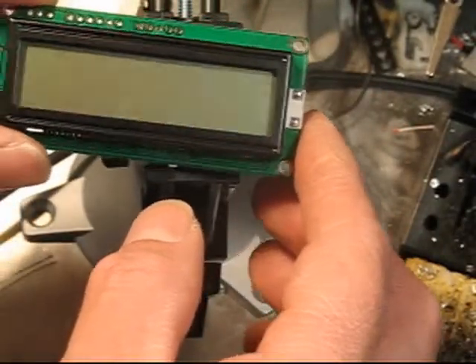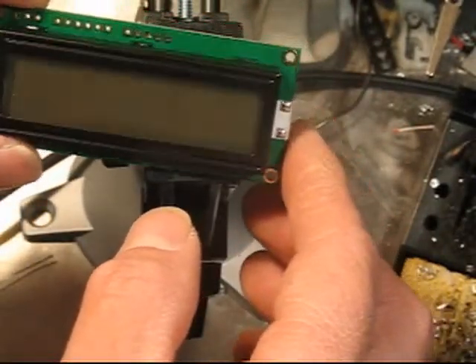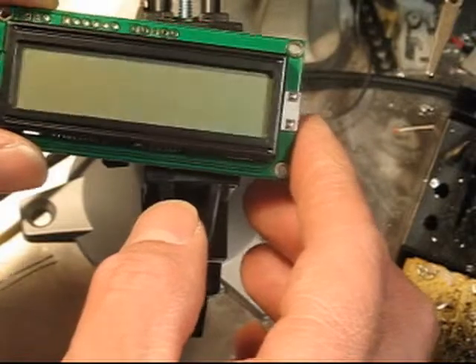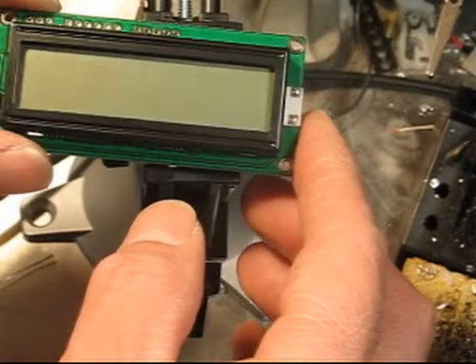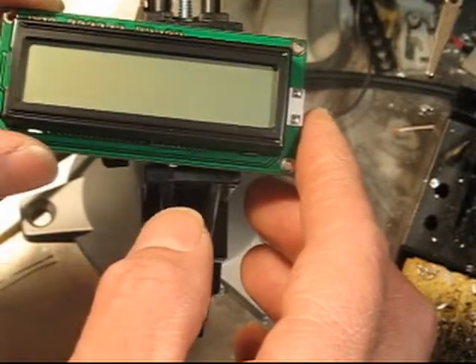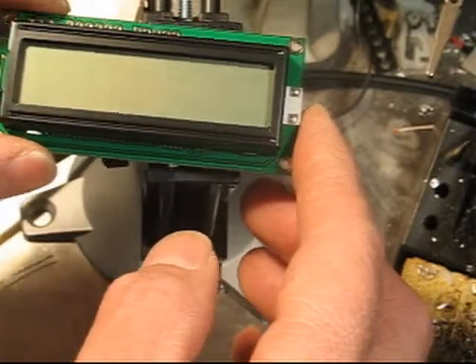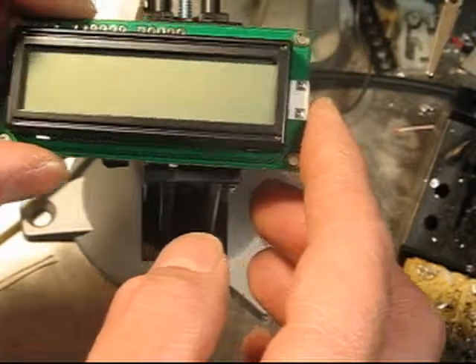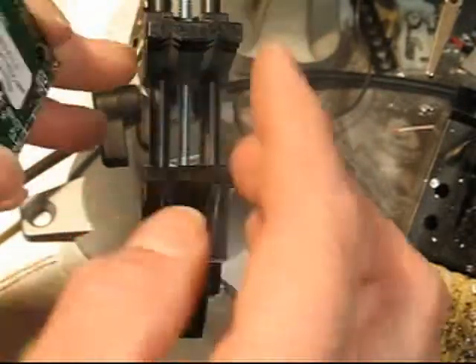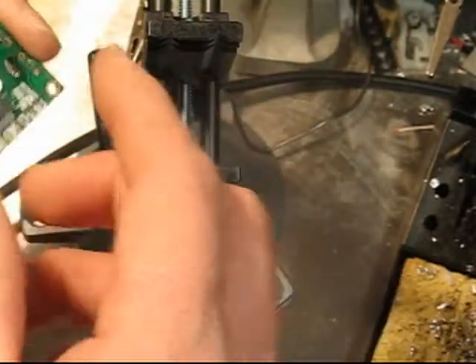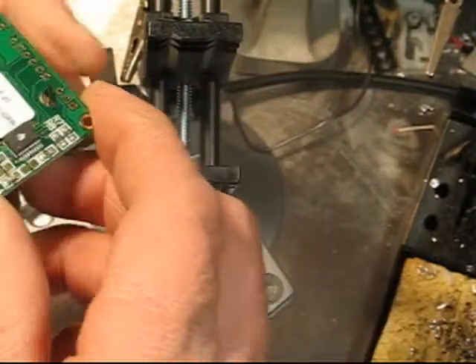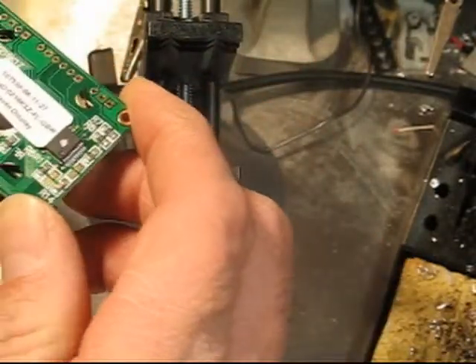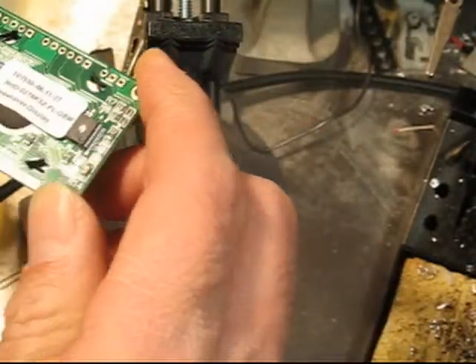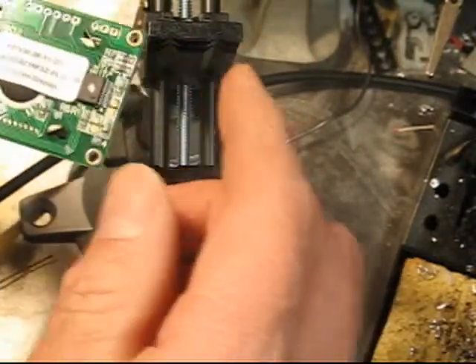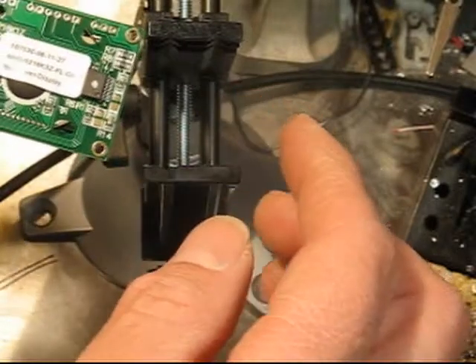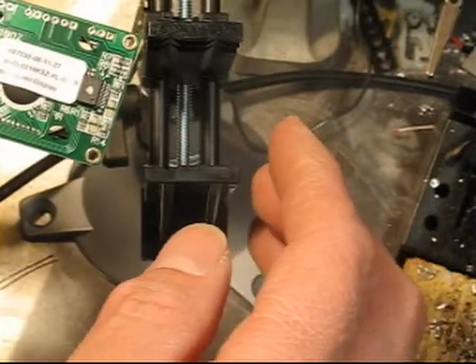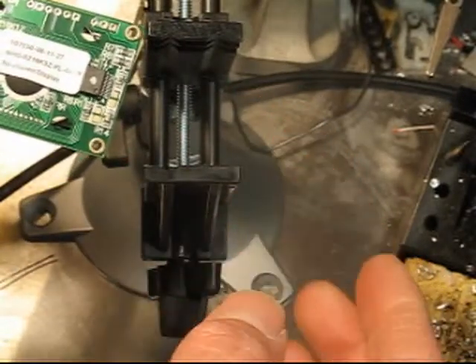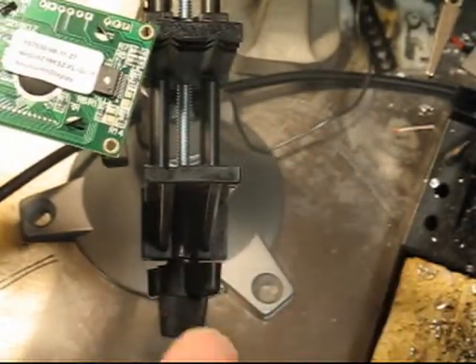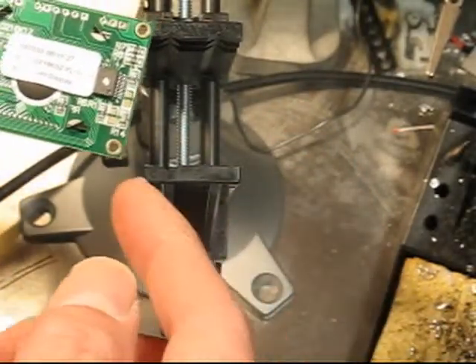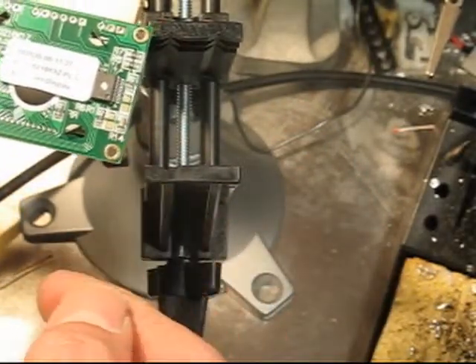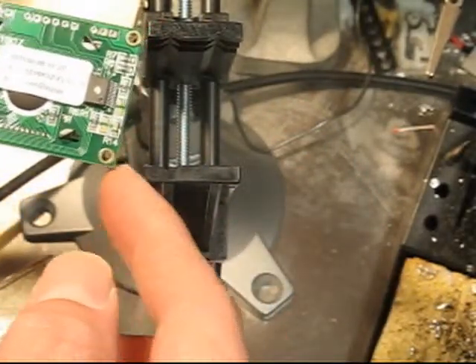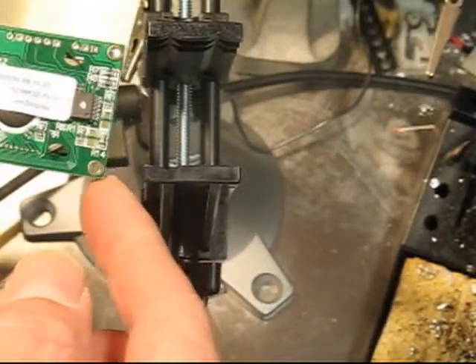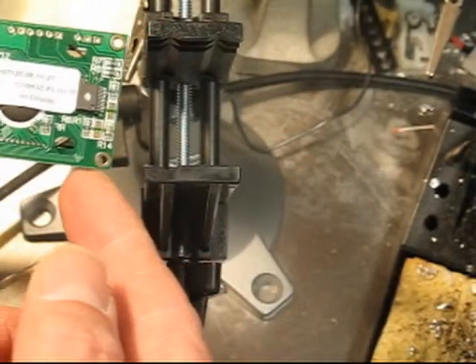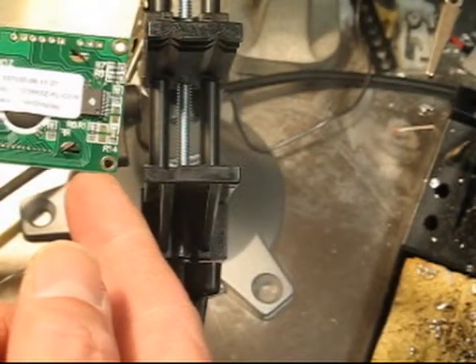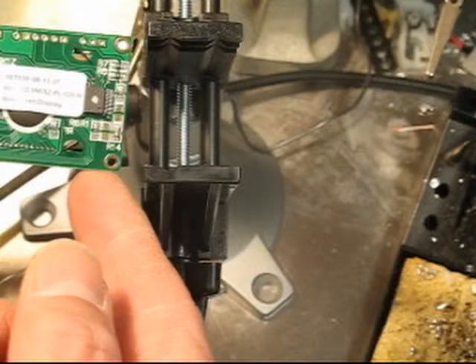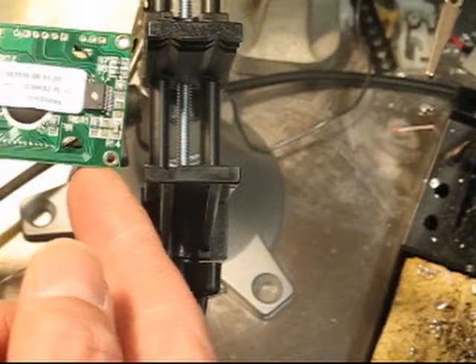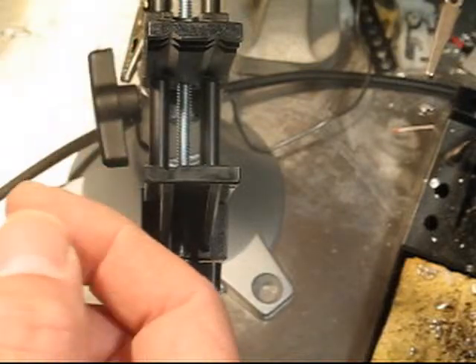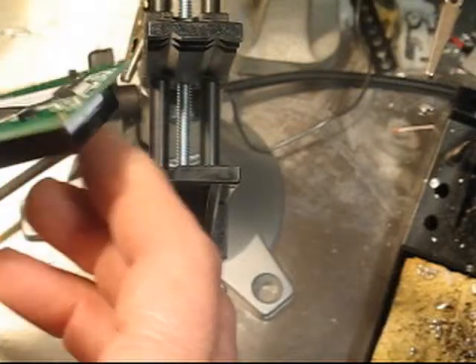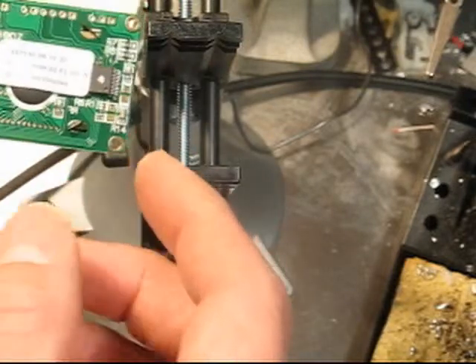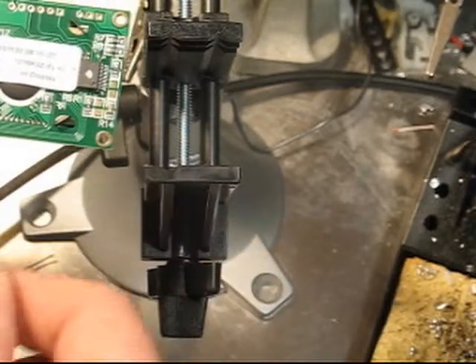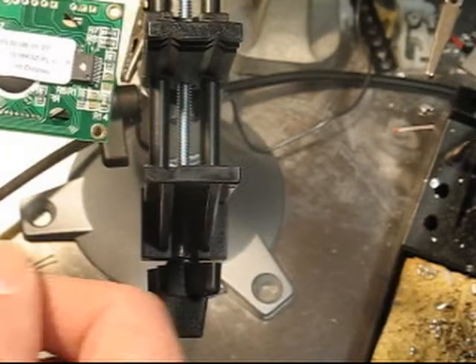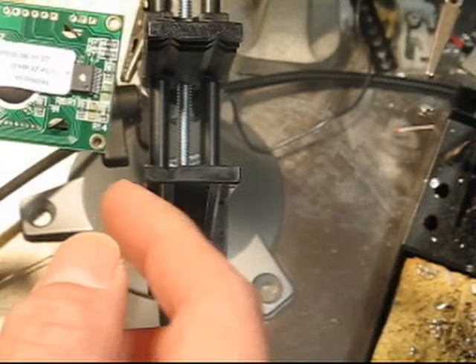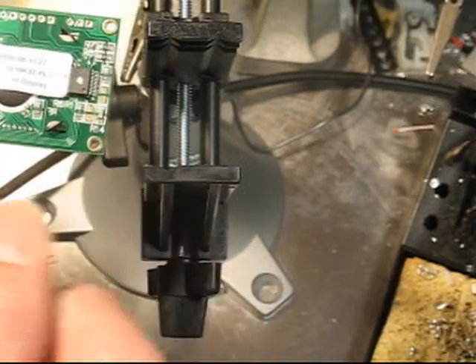It's also backlit. The claim to fame is I wanted to learn a little more about I2C, which I don't really know a lot about. I'm going to solder some leads onto it for the I2C.